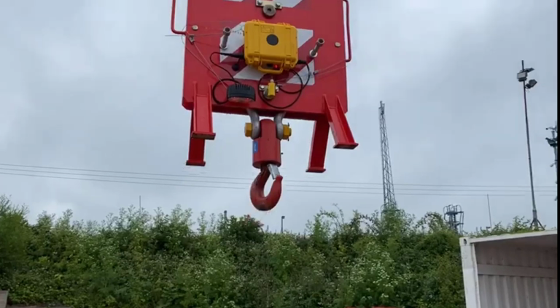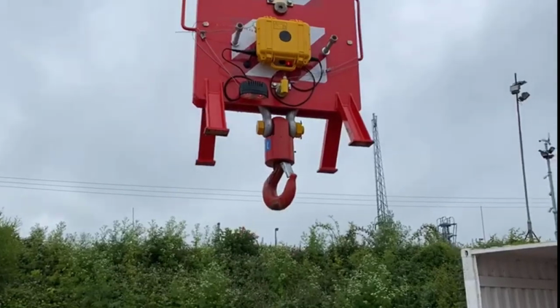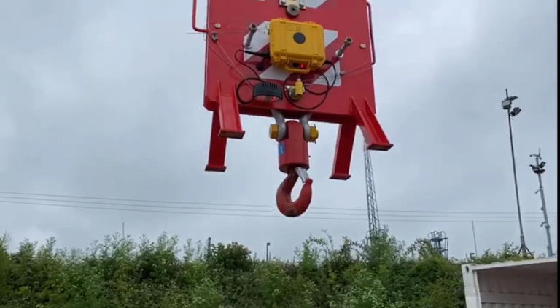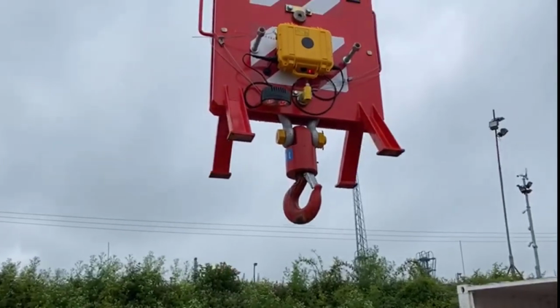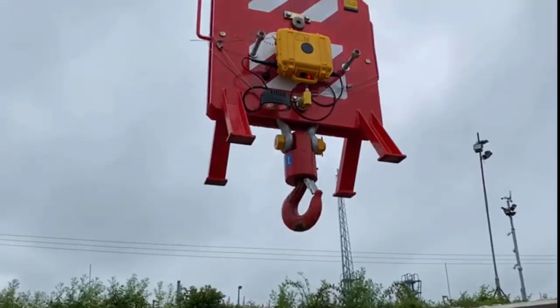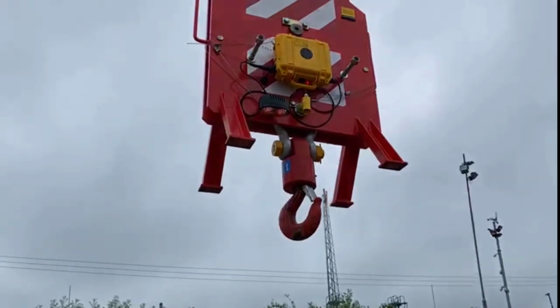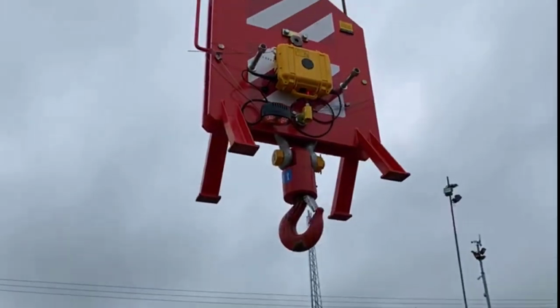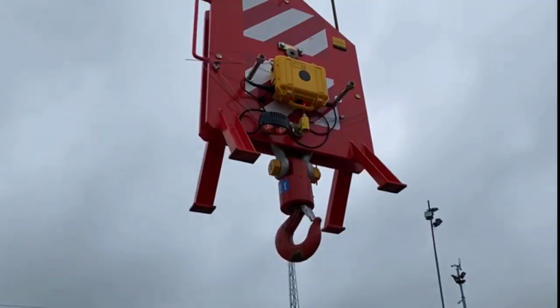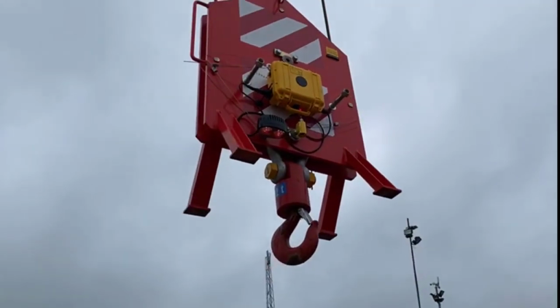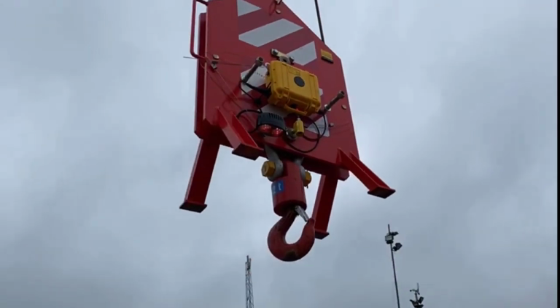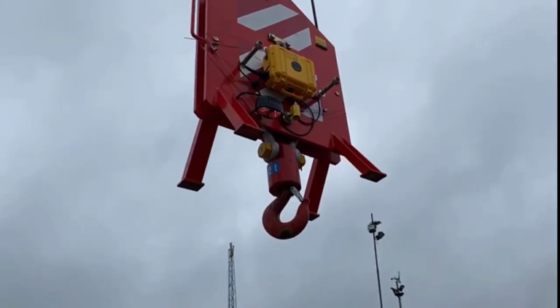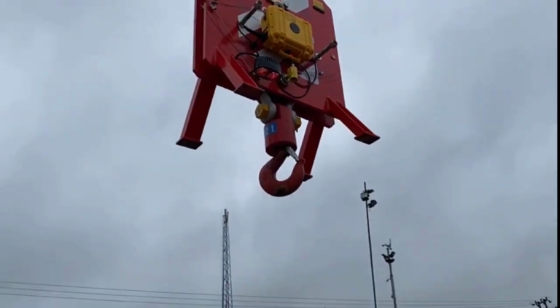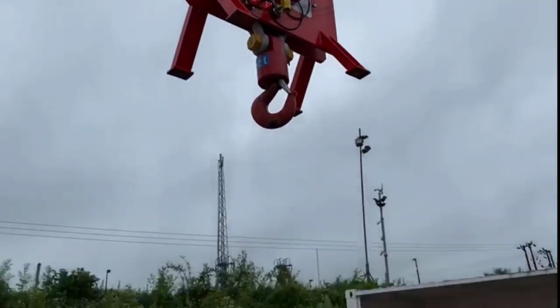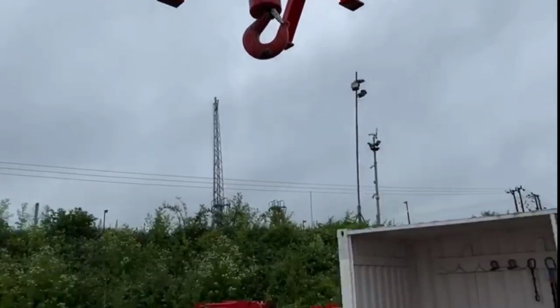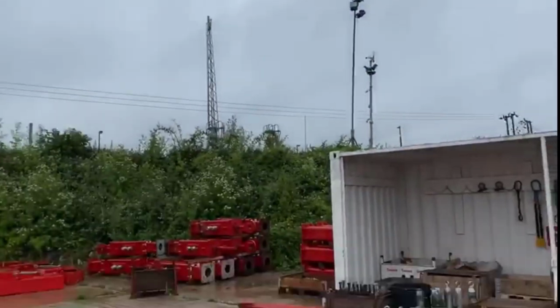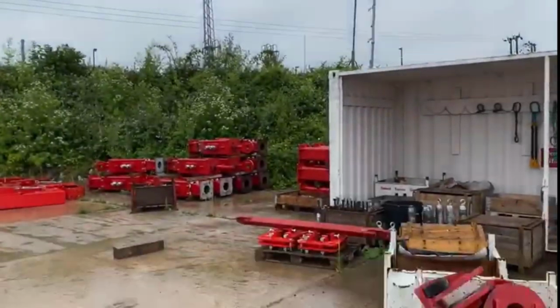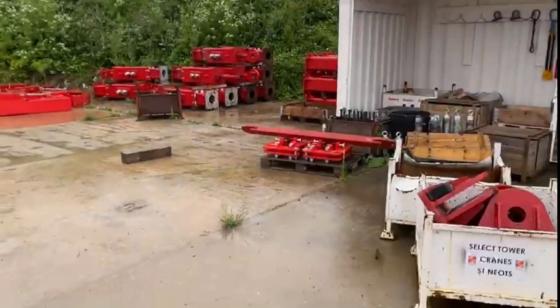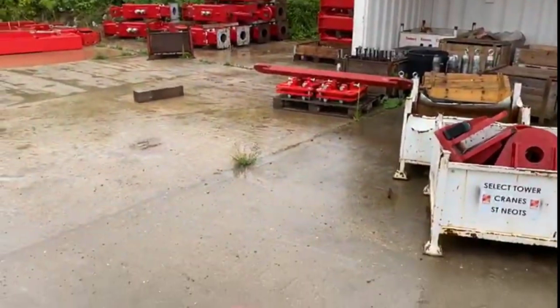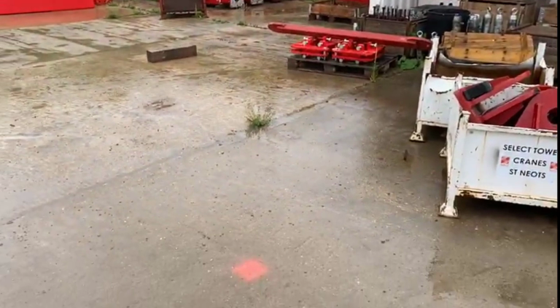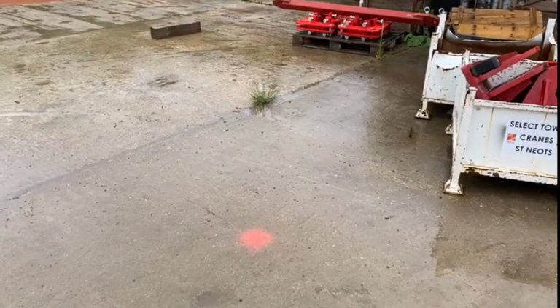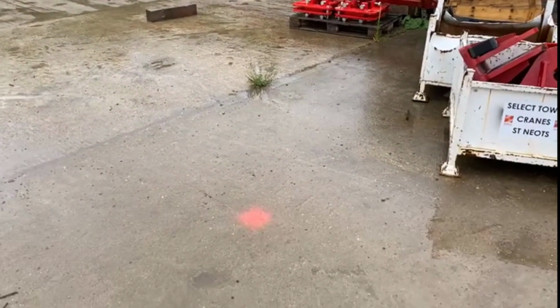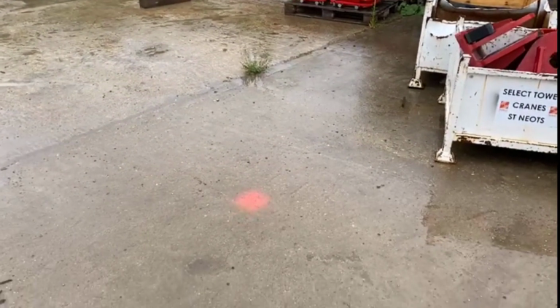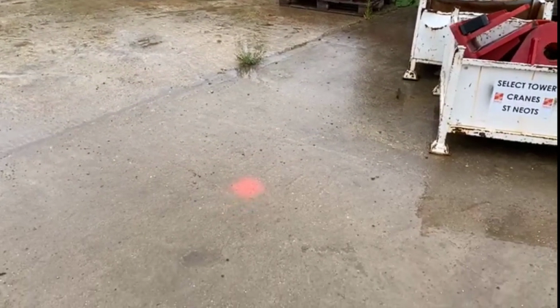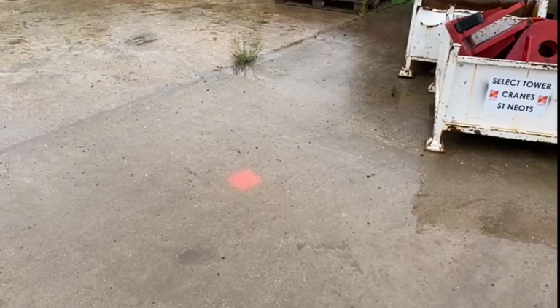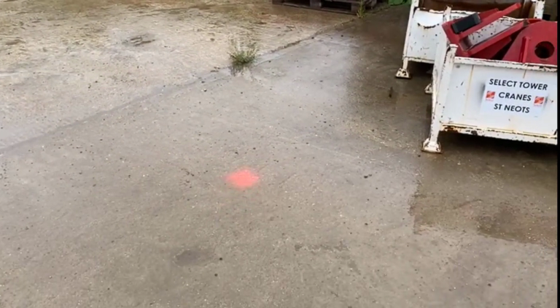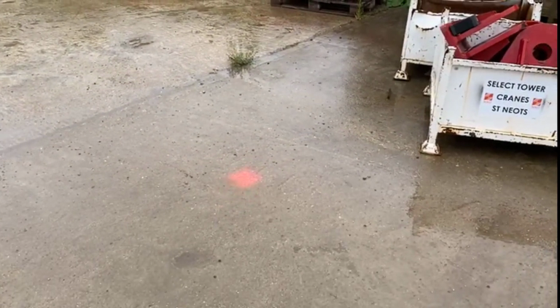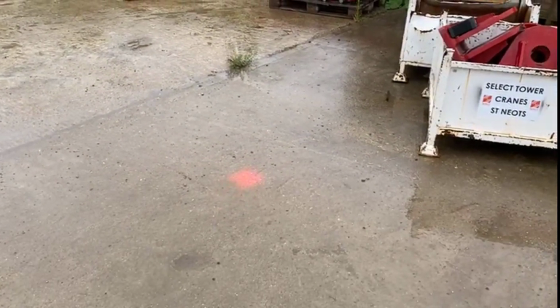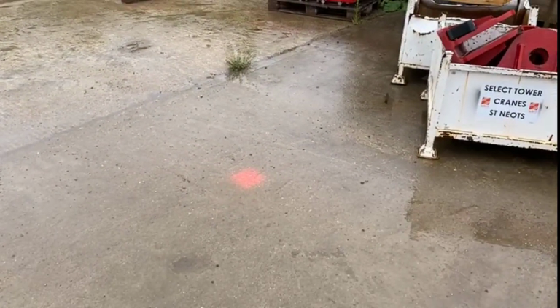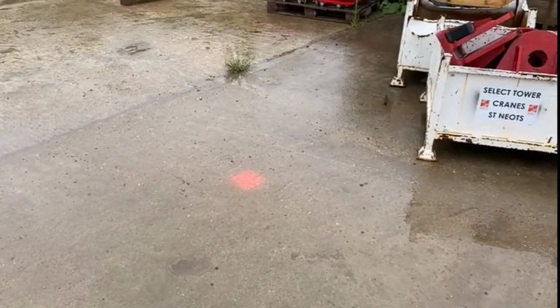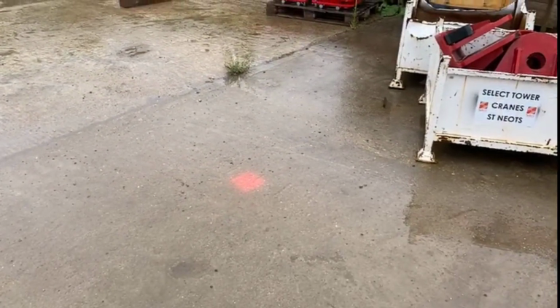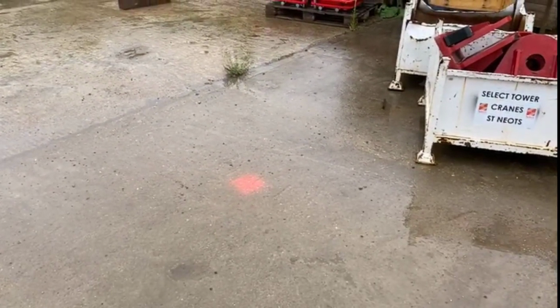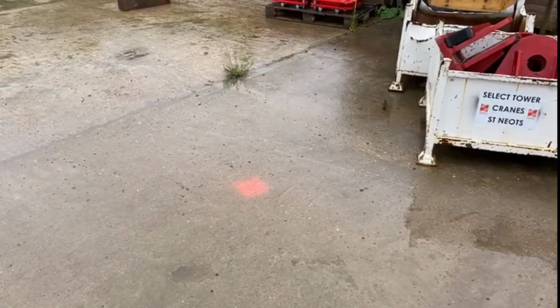As standard we have a bright light on the underside of the camera box, which shows that the unit is operating and also at night helps illuminate to show where the hook block is.